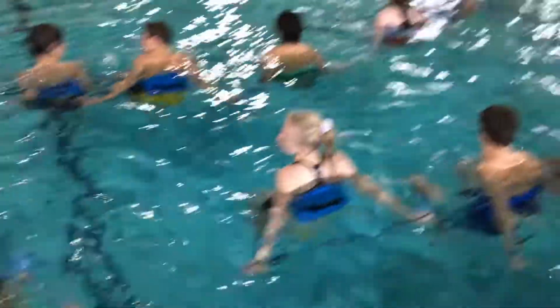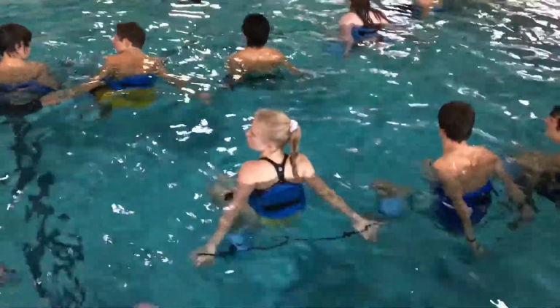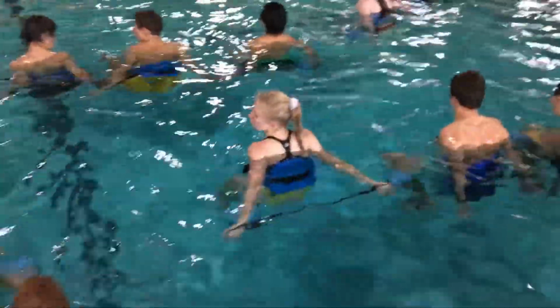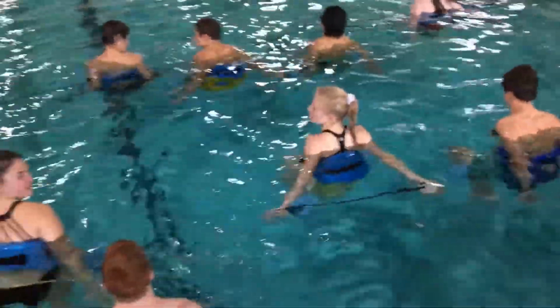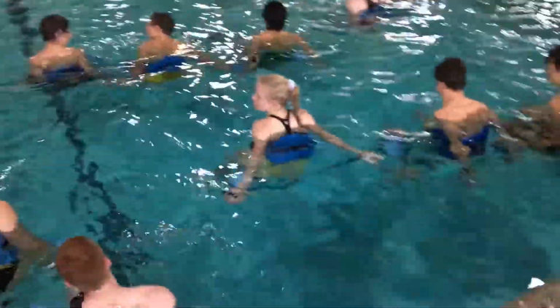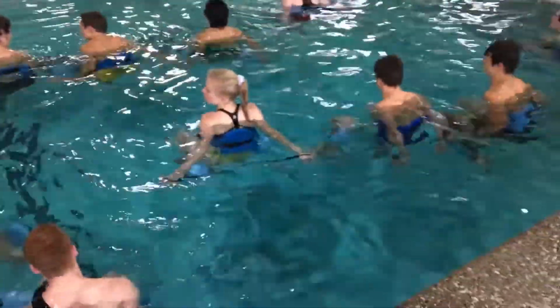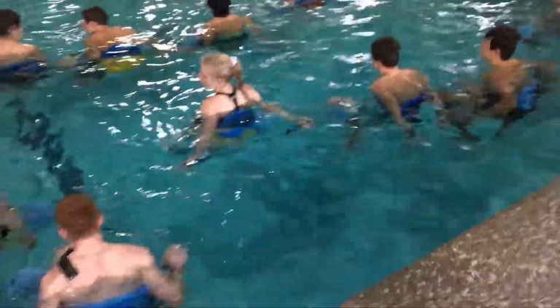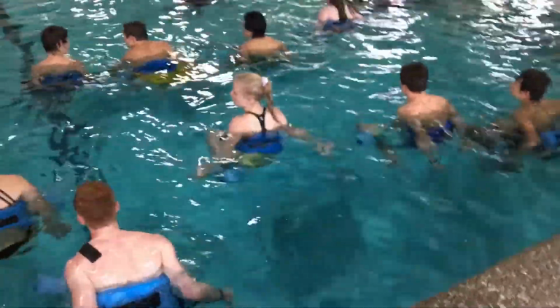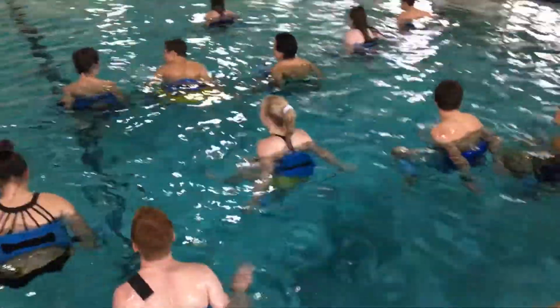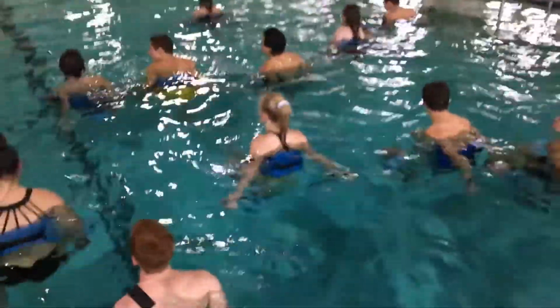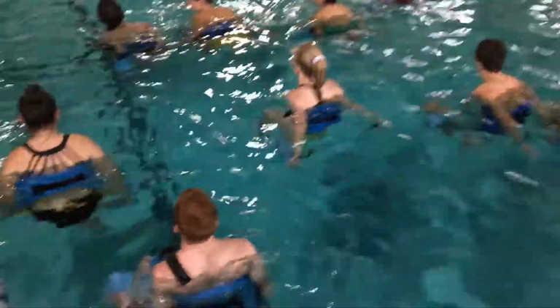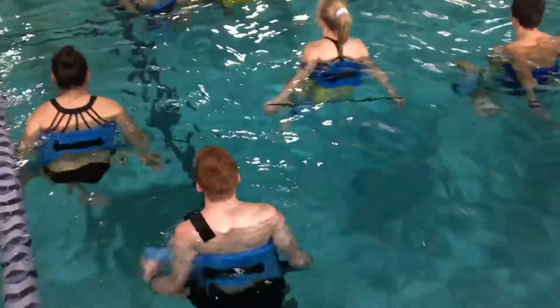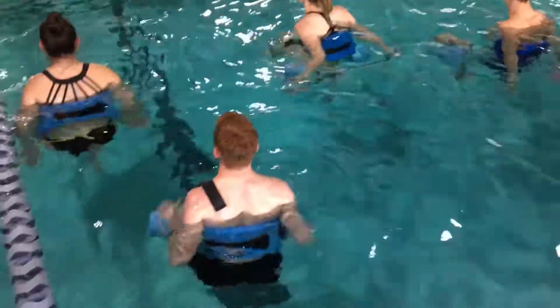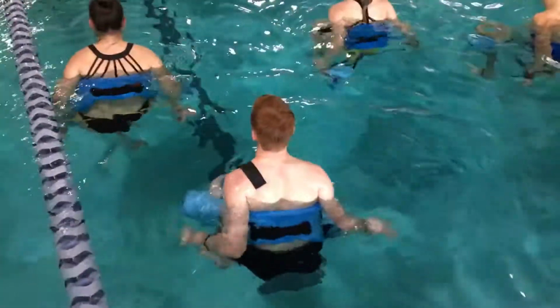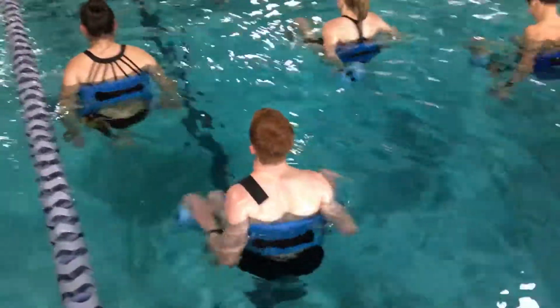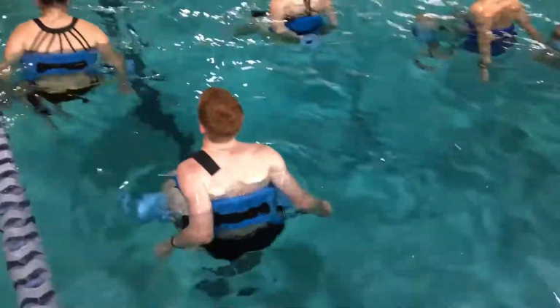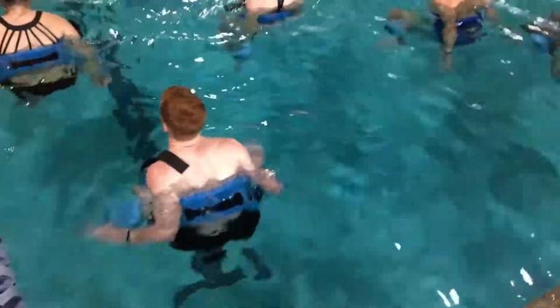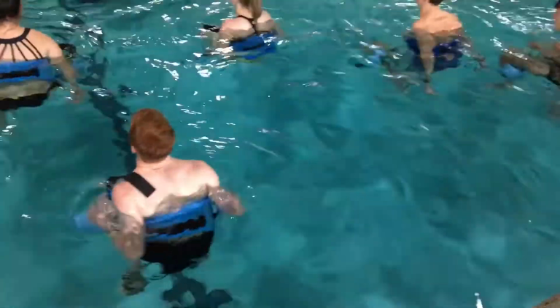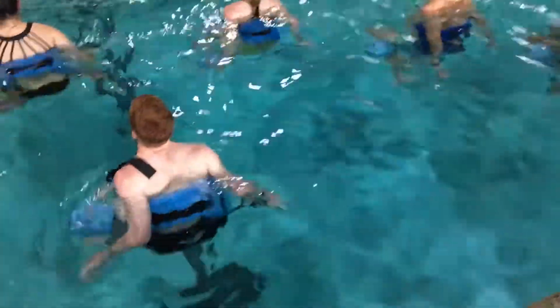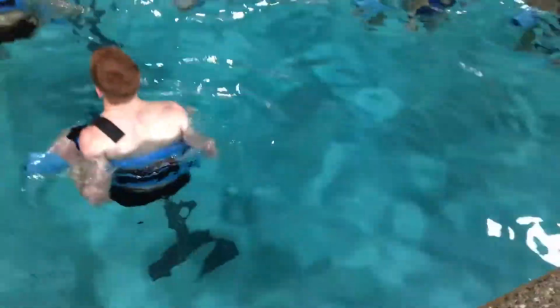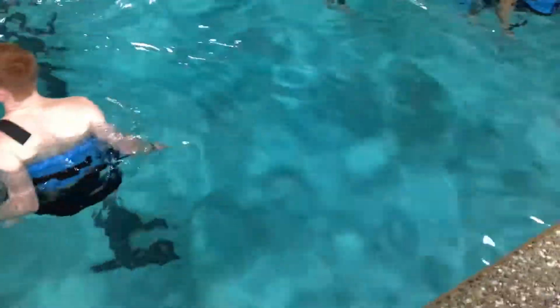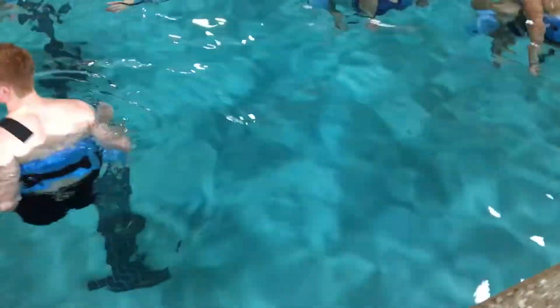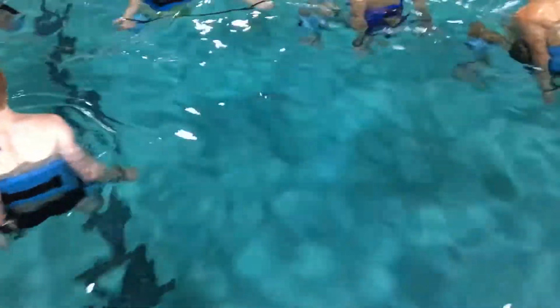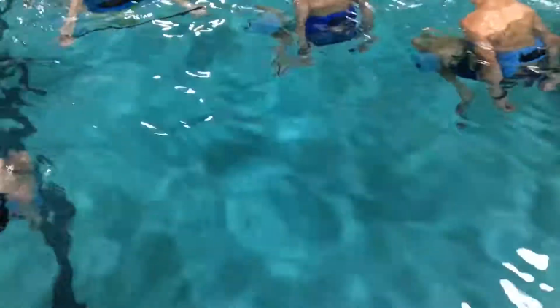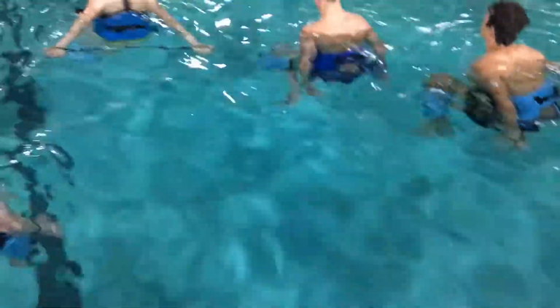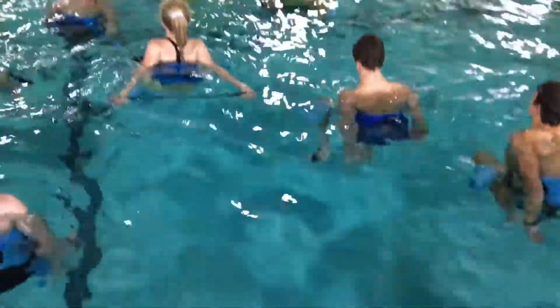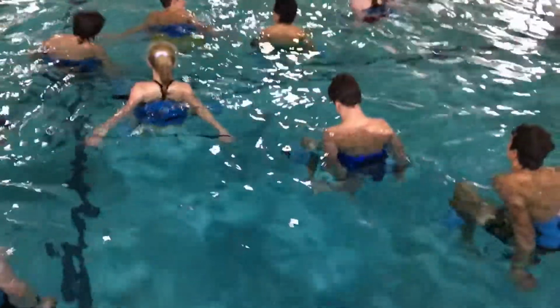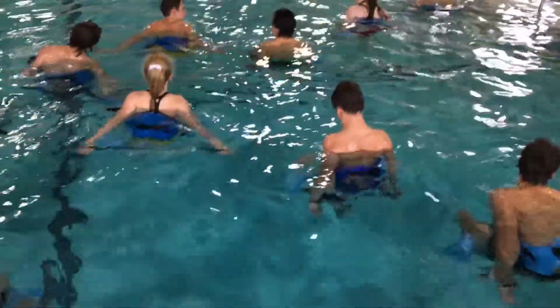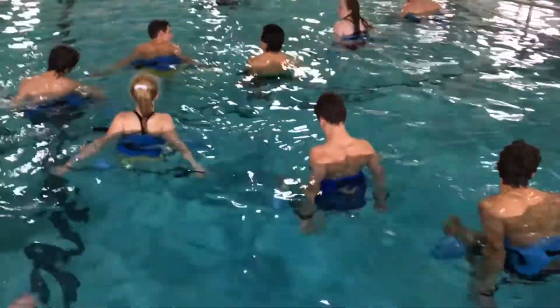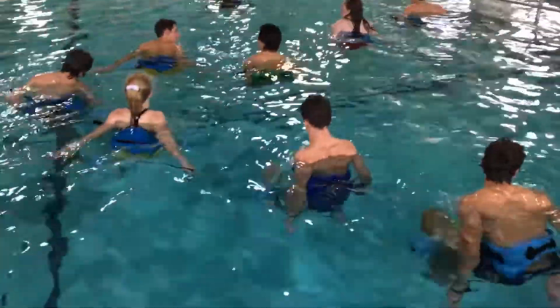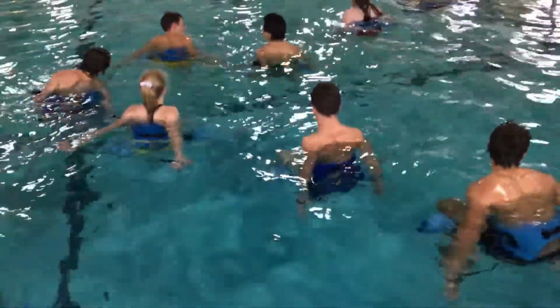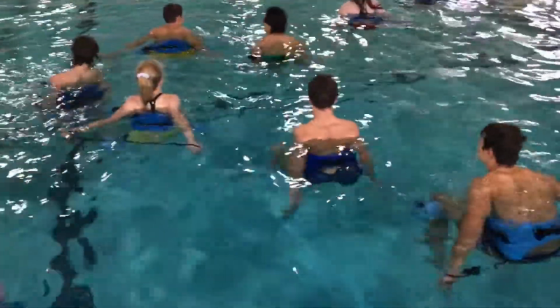All right, here we go. We have a strength speed day. They've got tubing foot to foot and they have tubing in their hands. Hold in a tension — tension in the hands. Hold the arms apart.